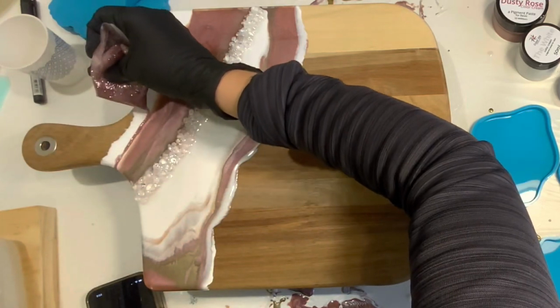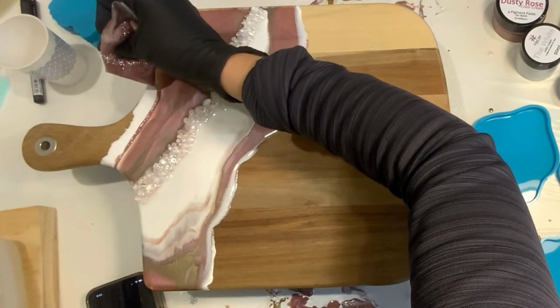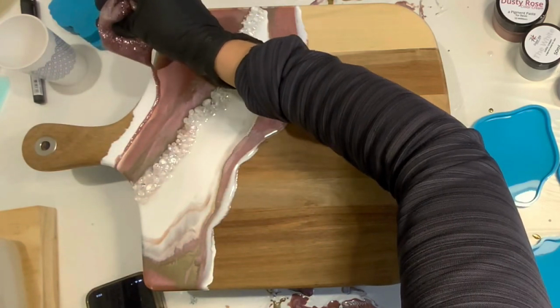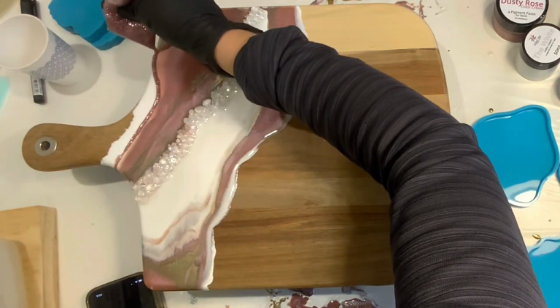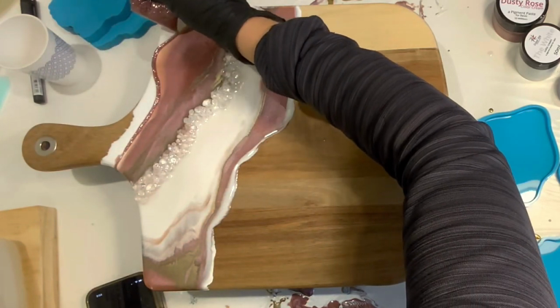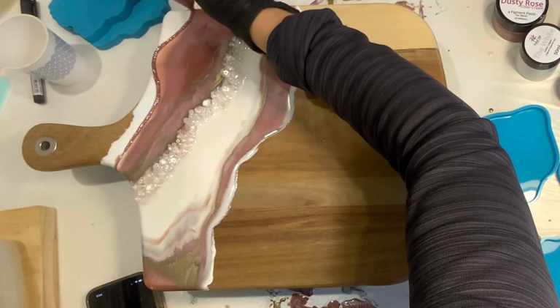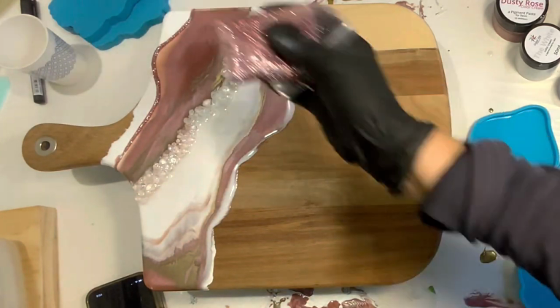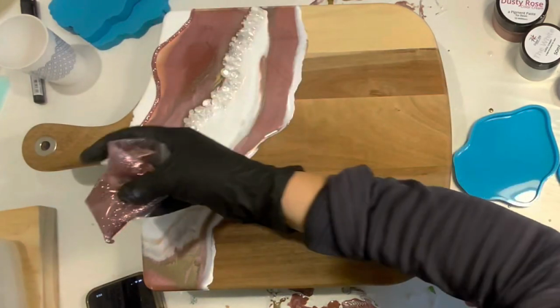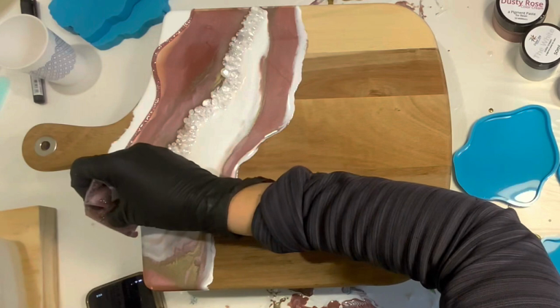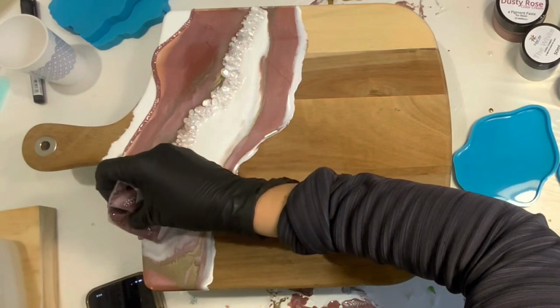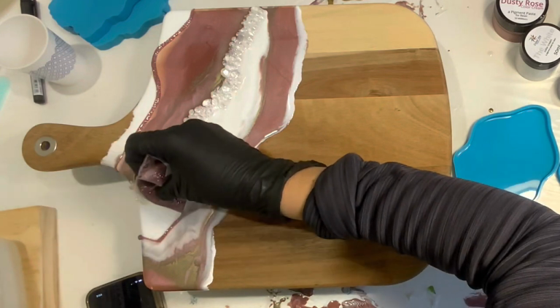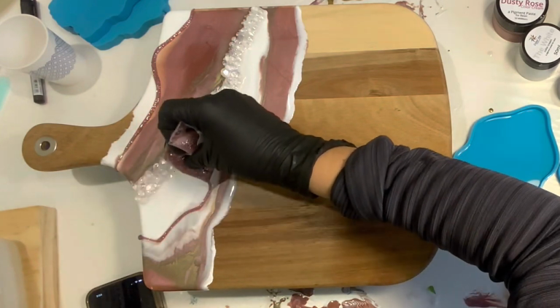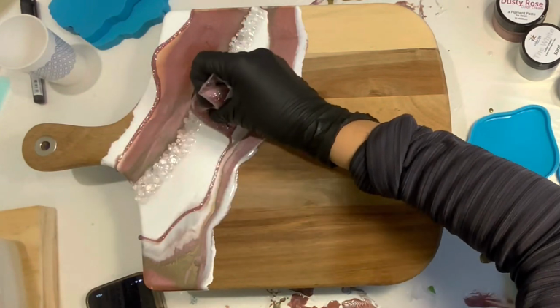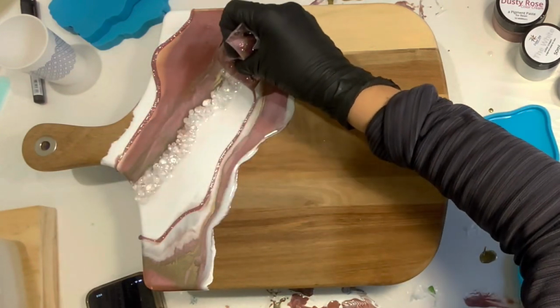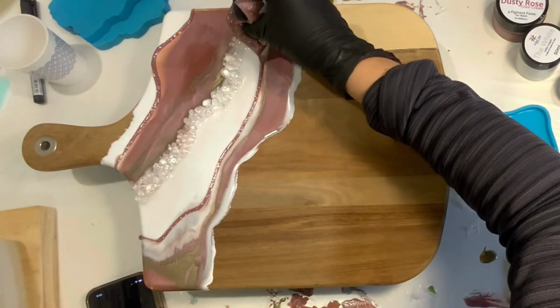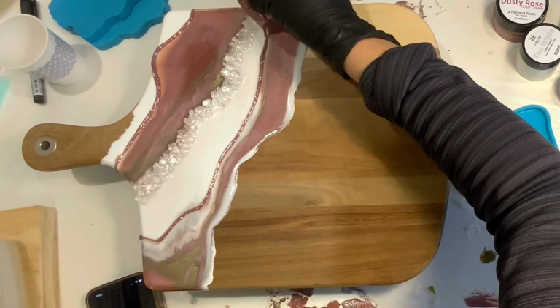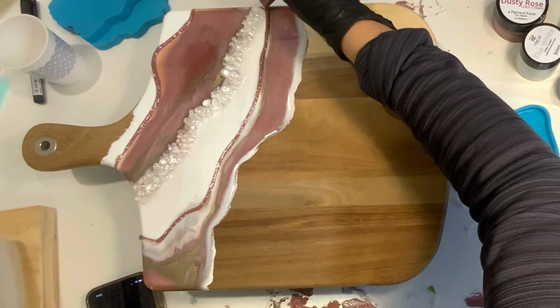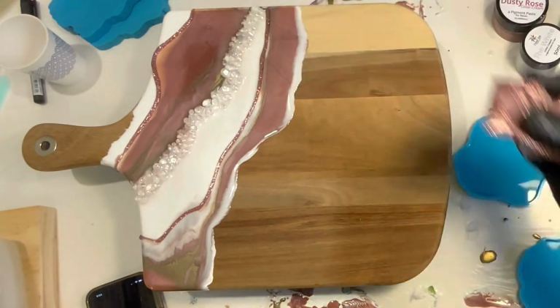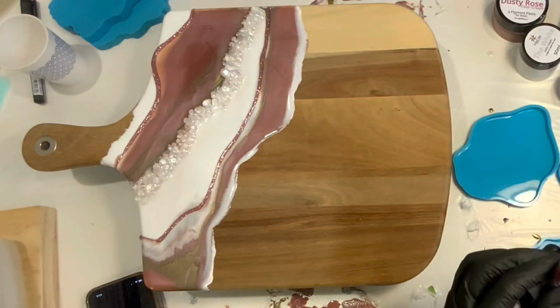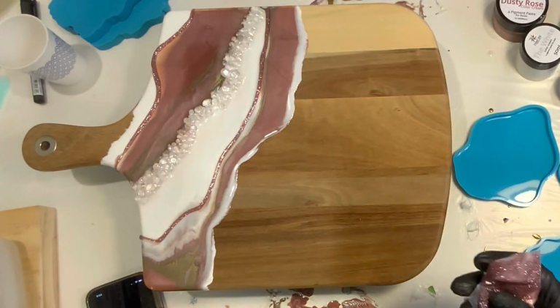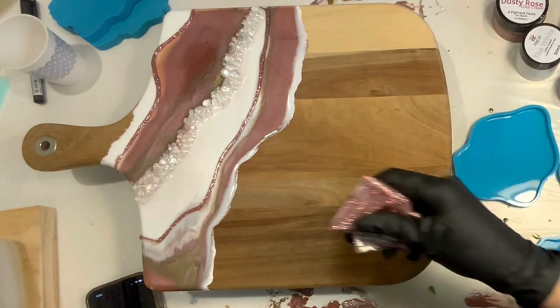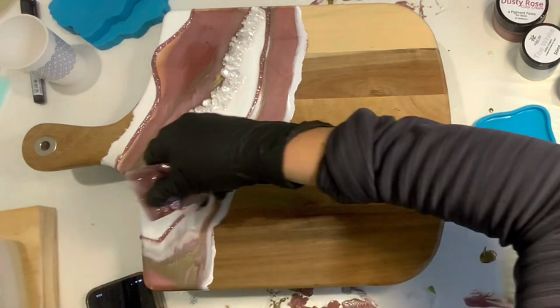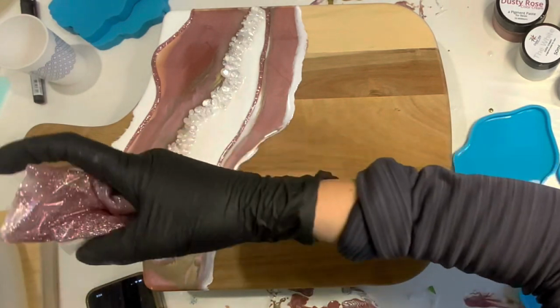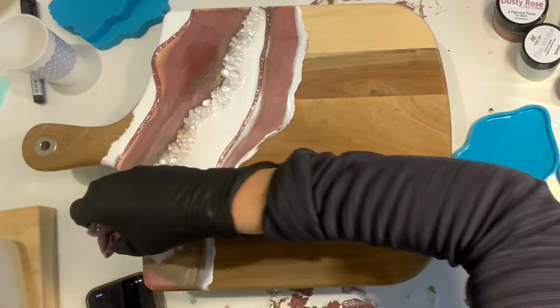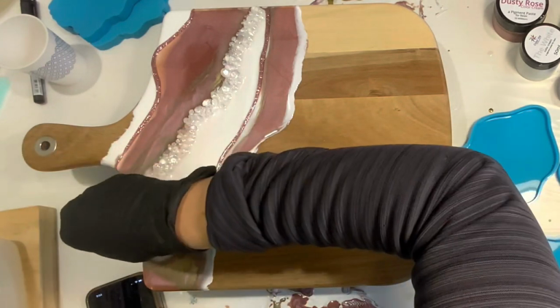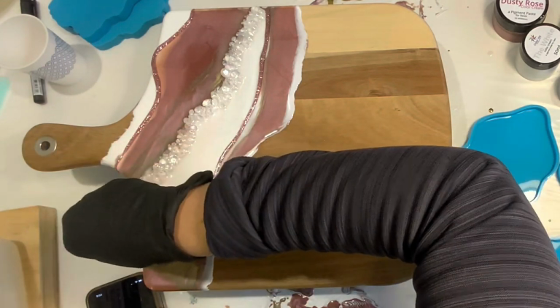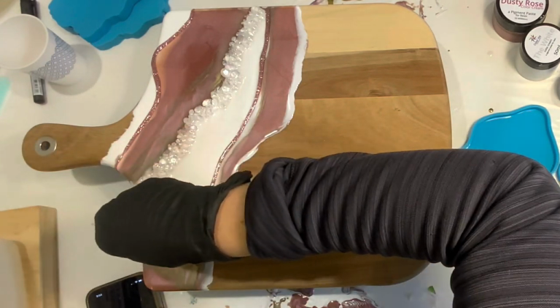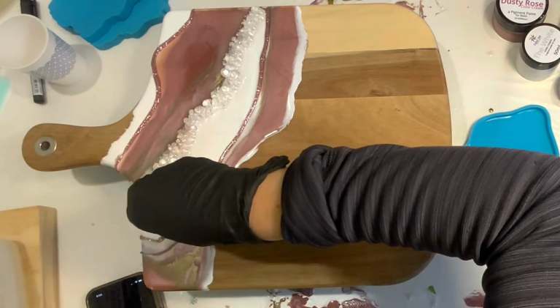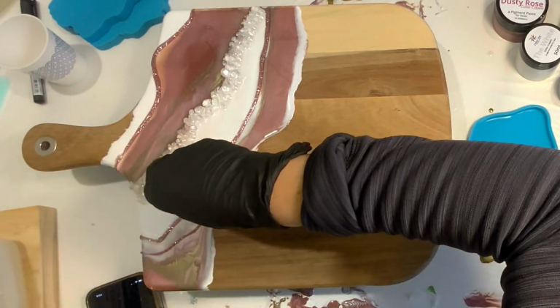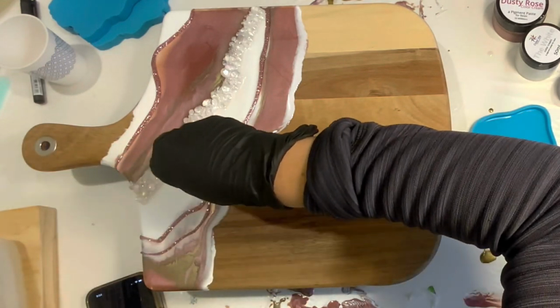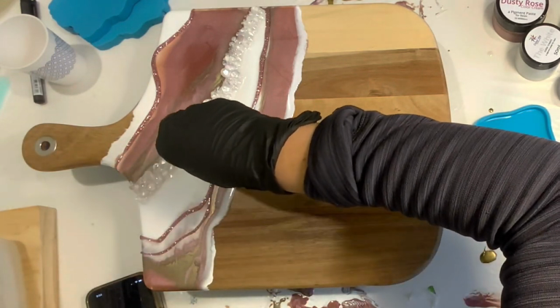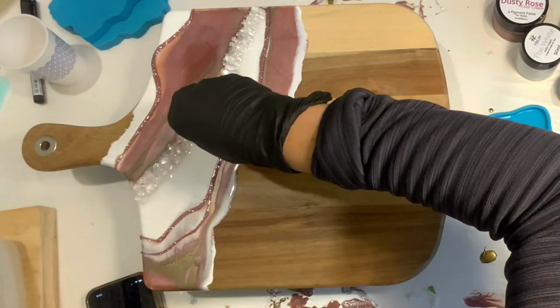This is the Tink Glitter from my store — it's a beautiful, fine, pink, holographic glitter. With the holographic in there and hues of gold, I thought it would be perfect with this beautiful warm tray with our other pinks and golds. And just drizzling that on.